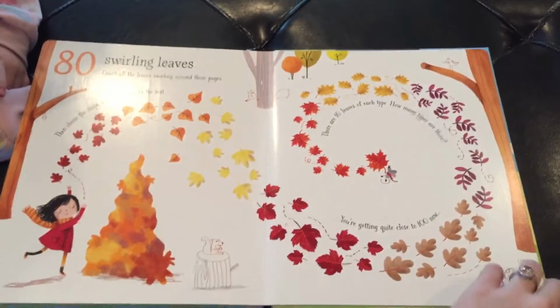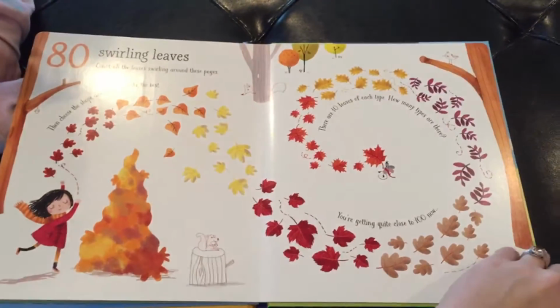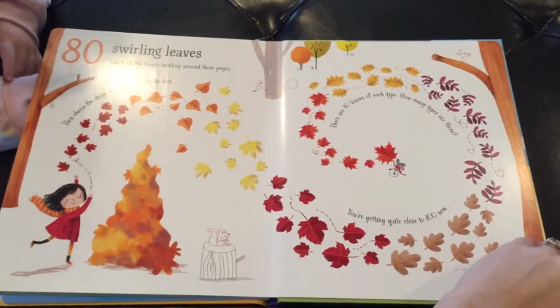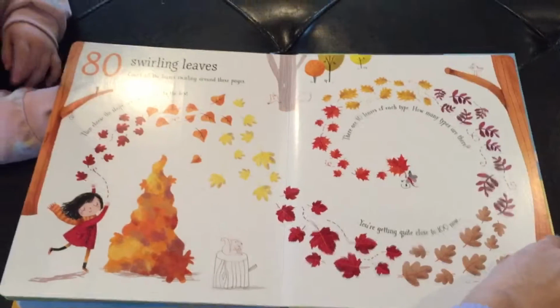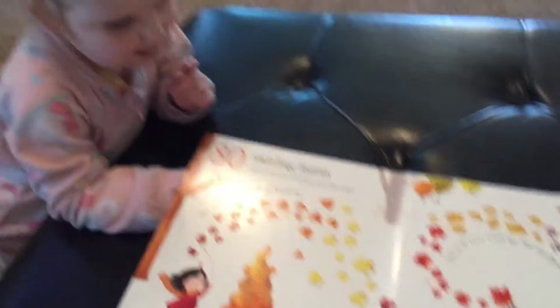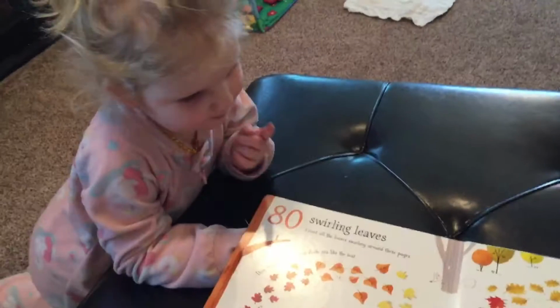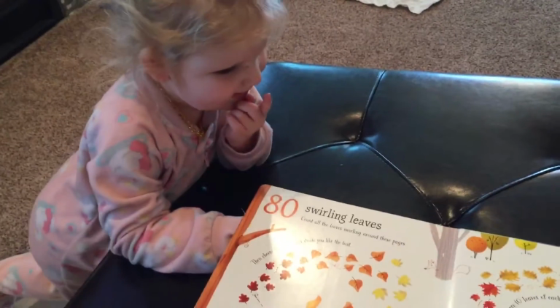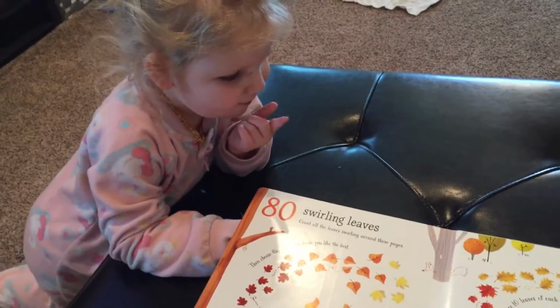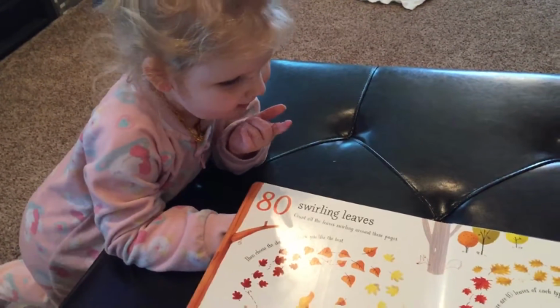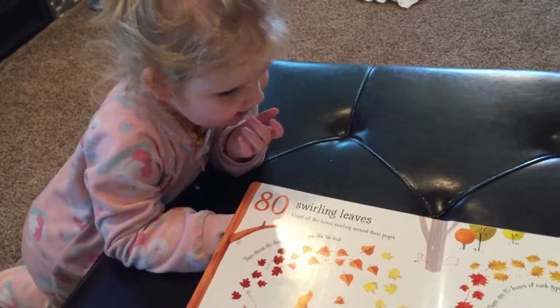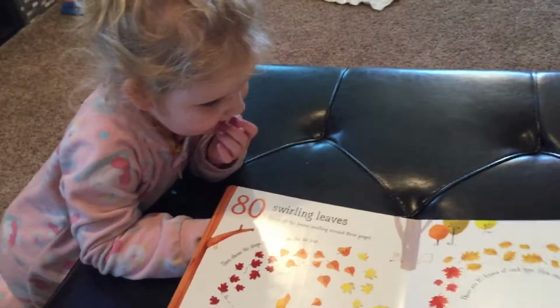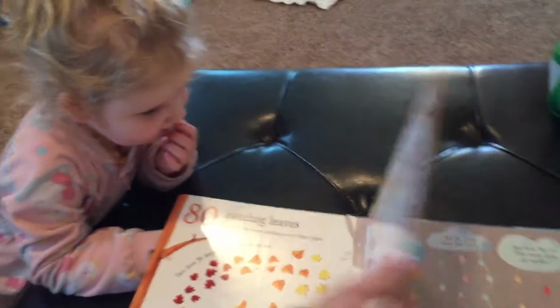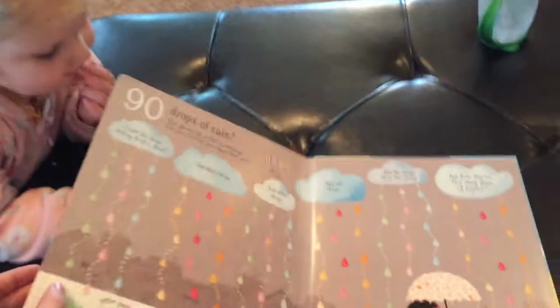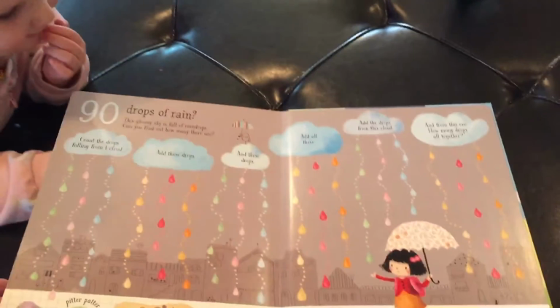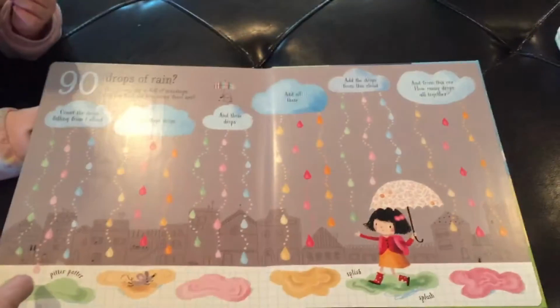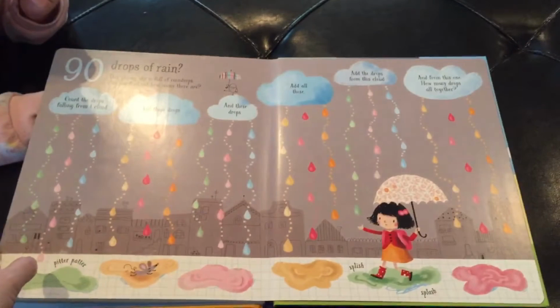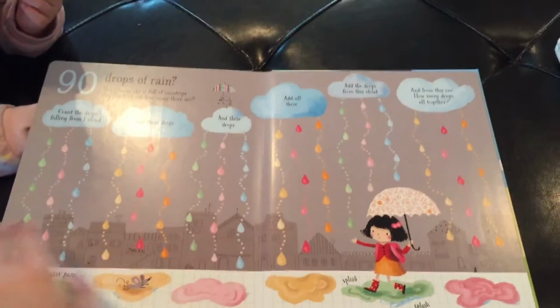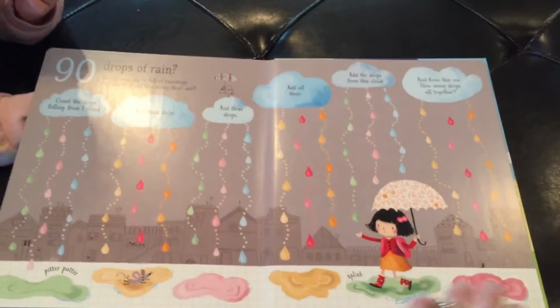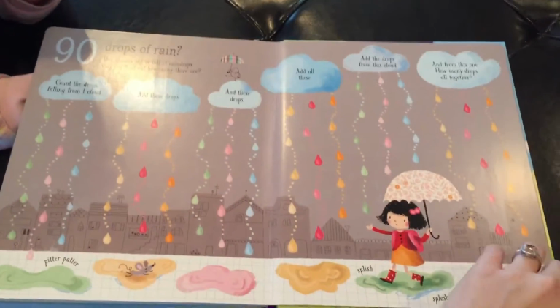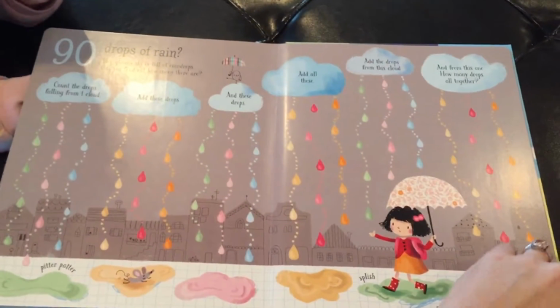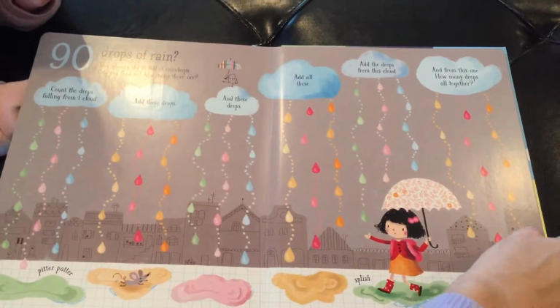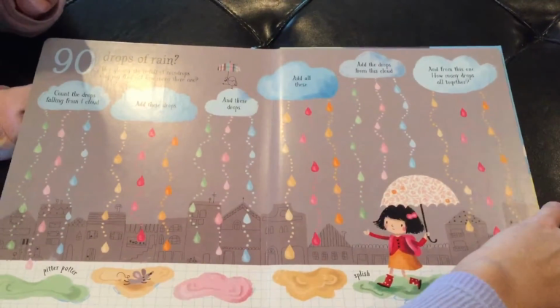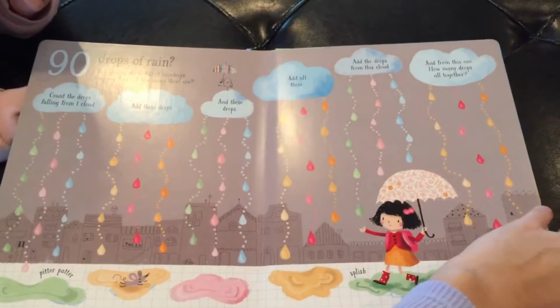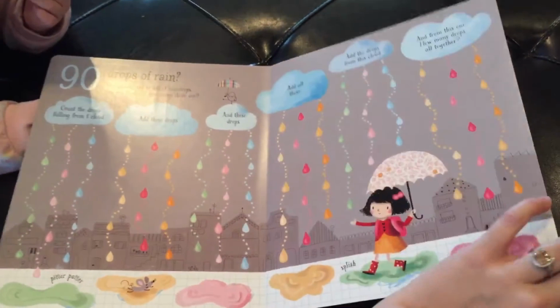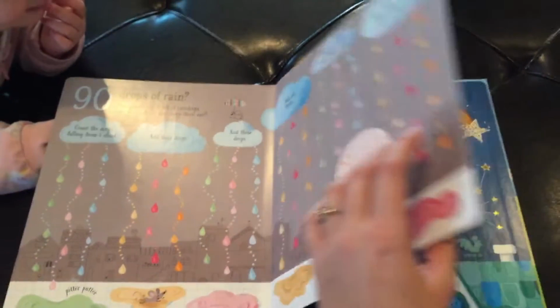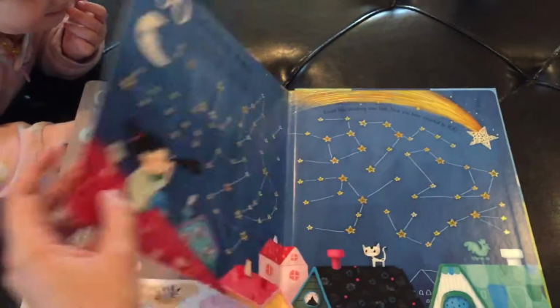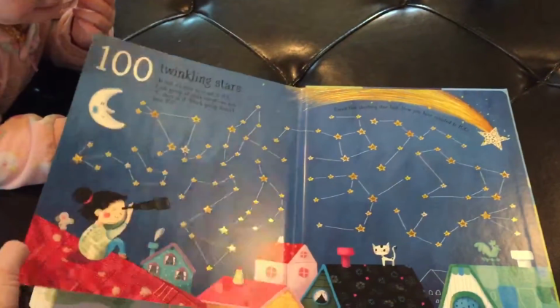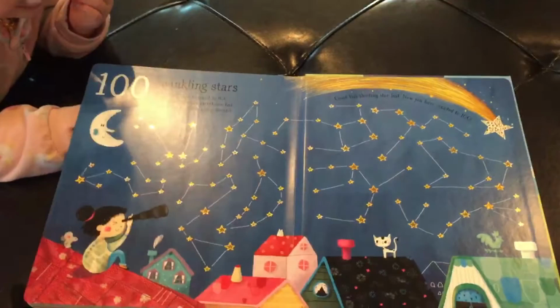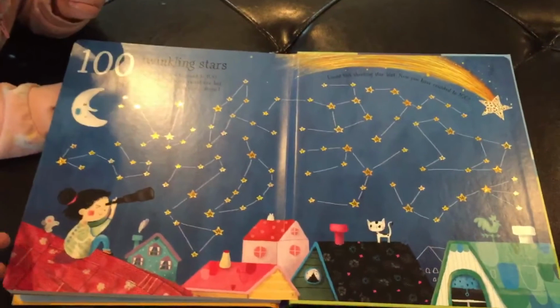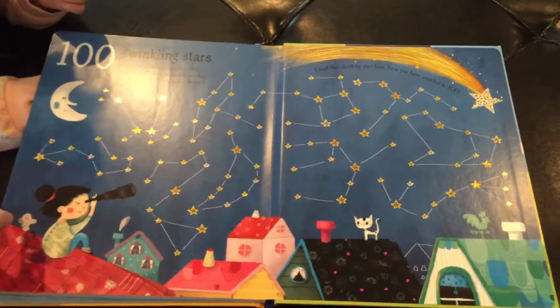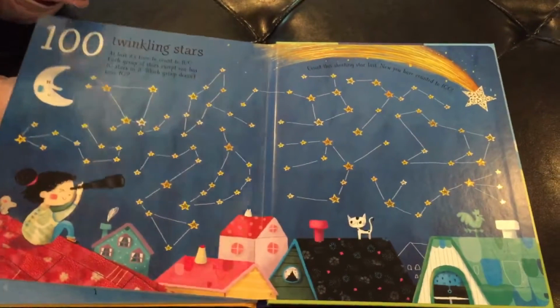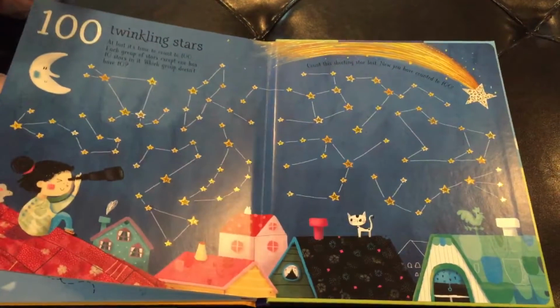Ooh, what are those? Leaf. Working on that L. Drops of rain. Ooh, rainbow color rain. And stars.